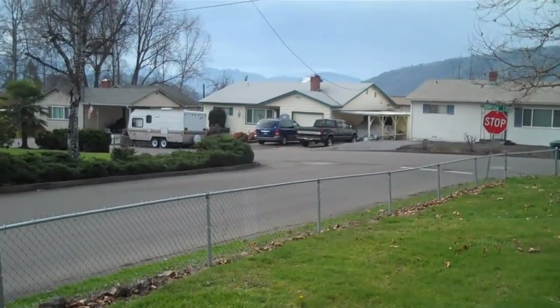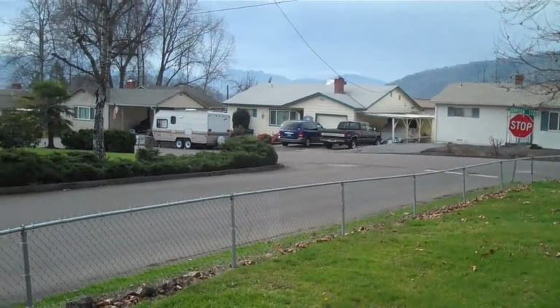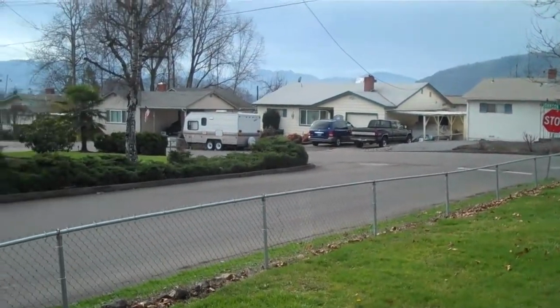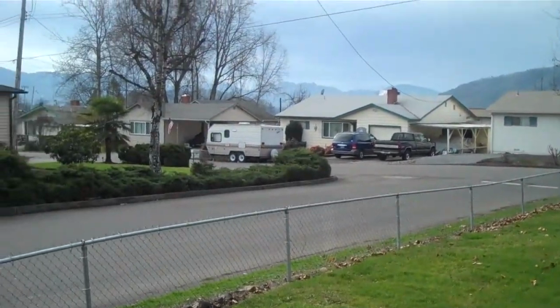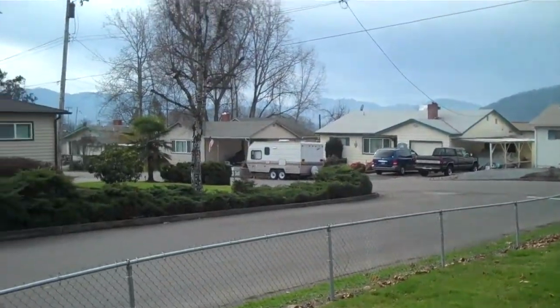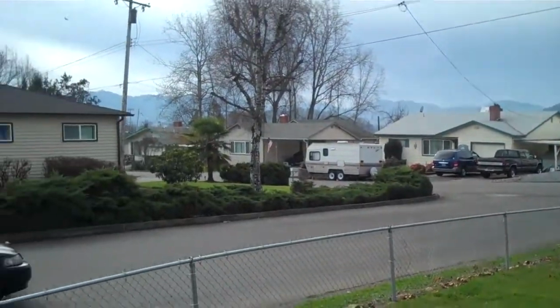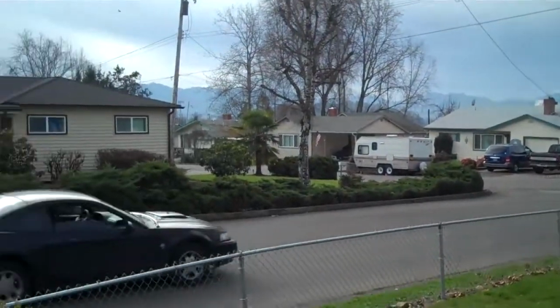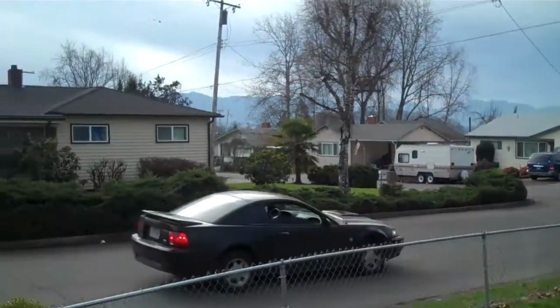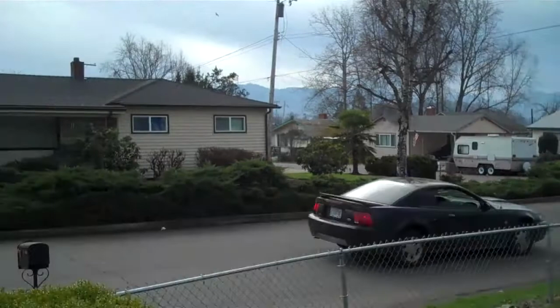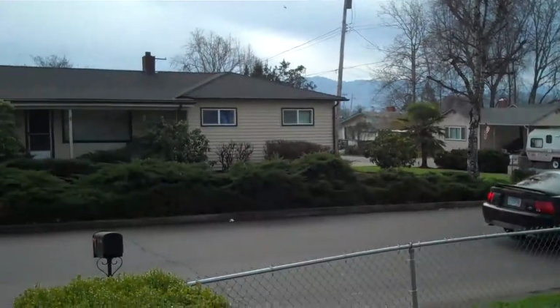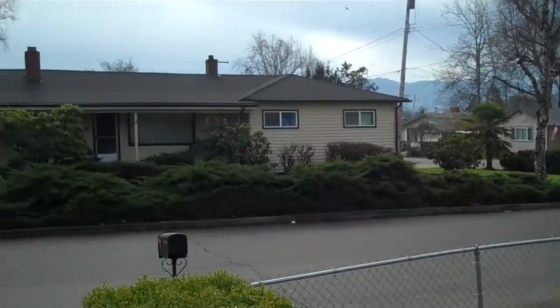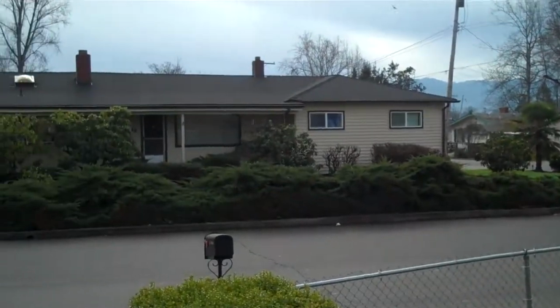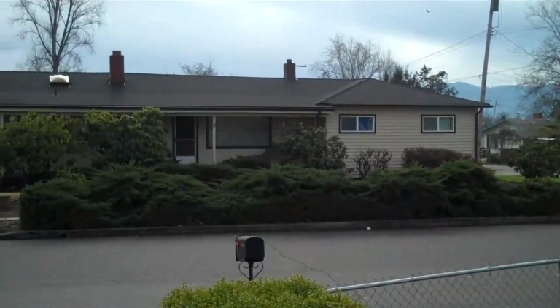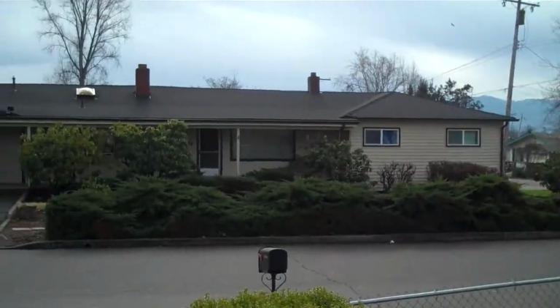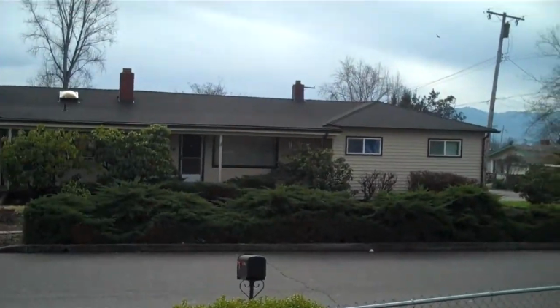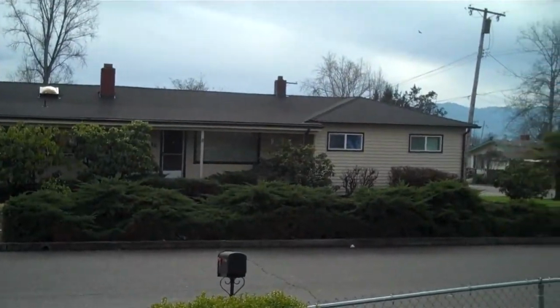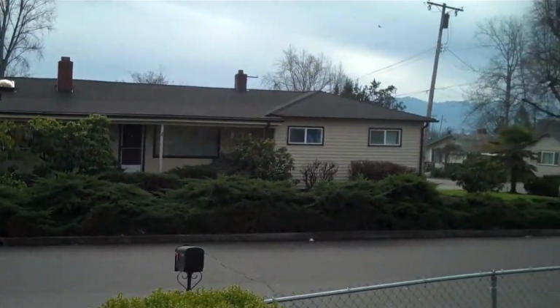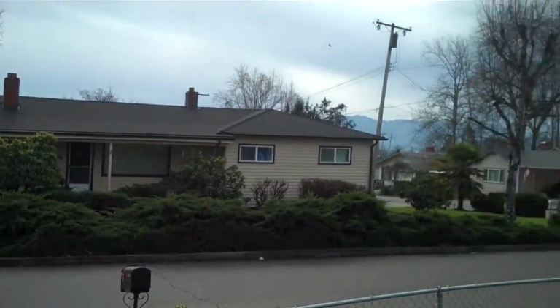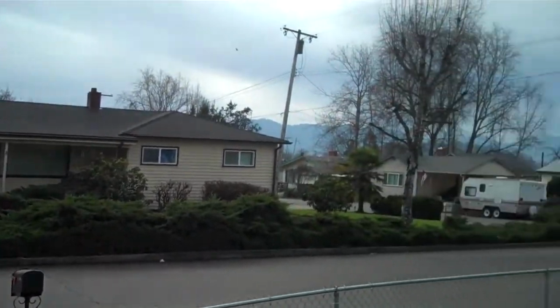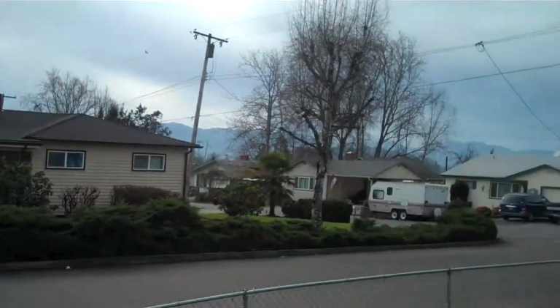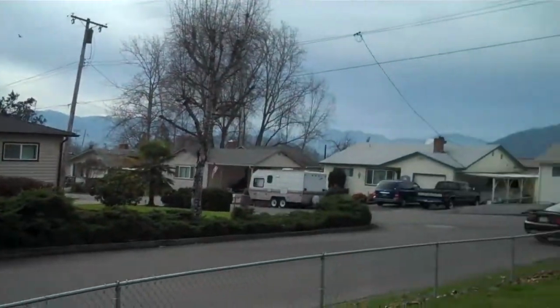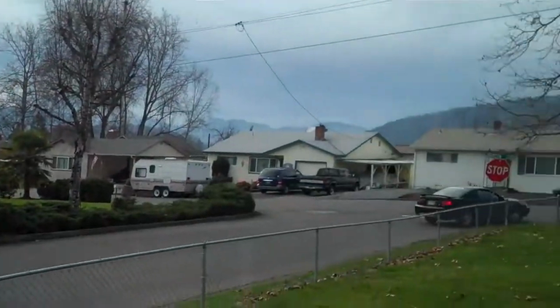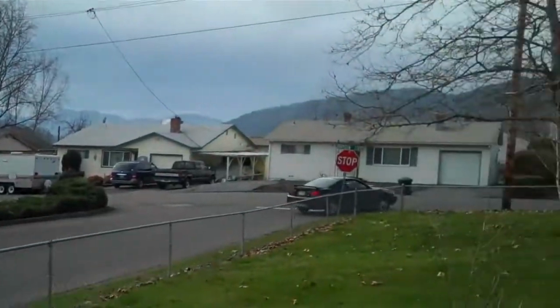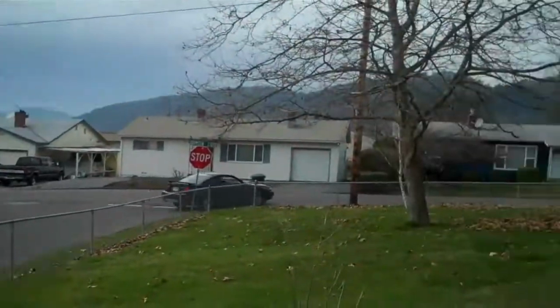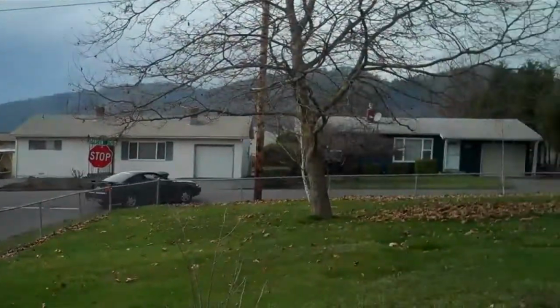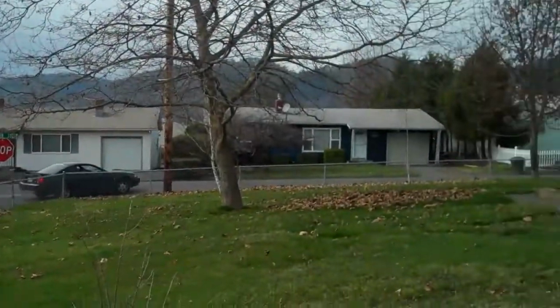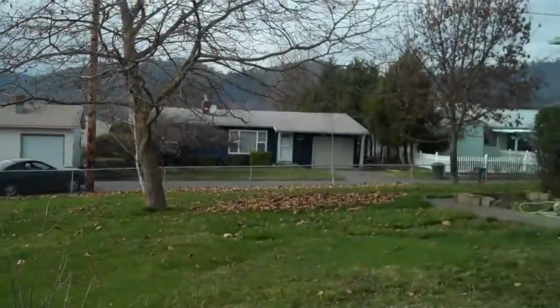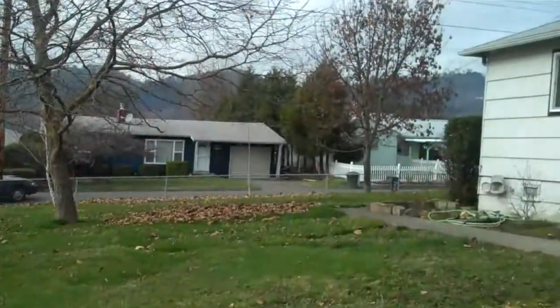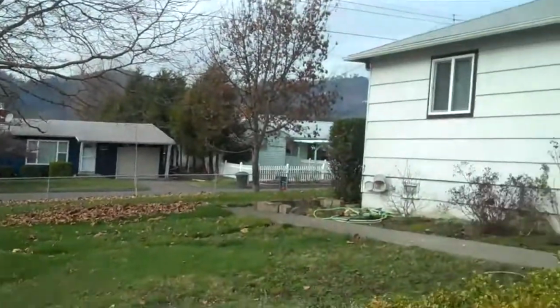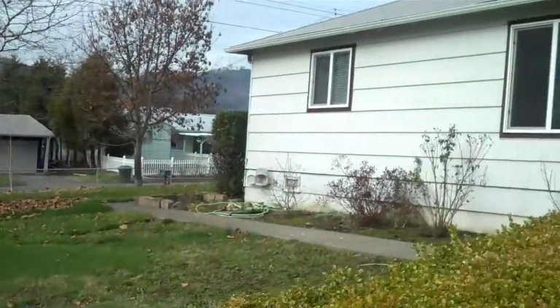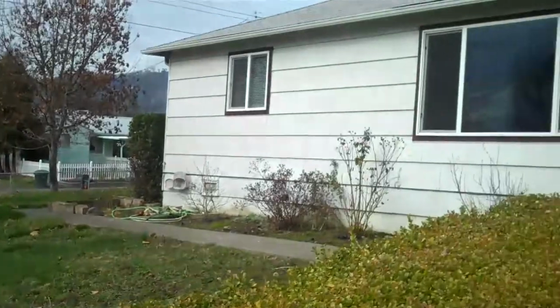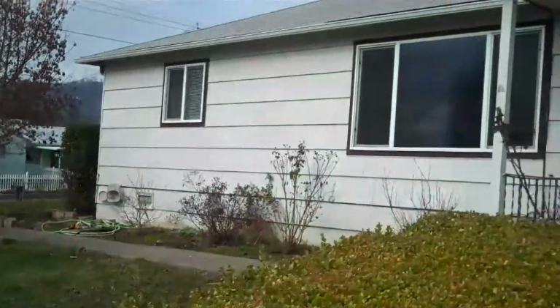It's in a nice neighborhood, as you can see, and we're going to go ahead and take a walk inside.